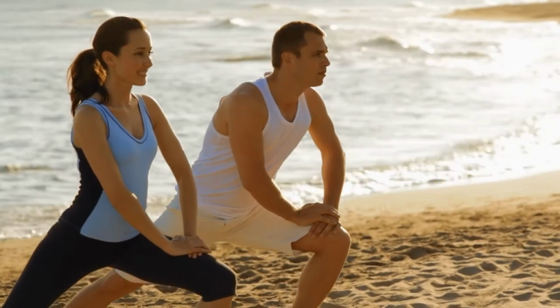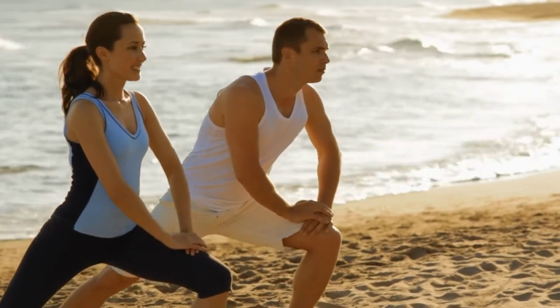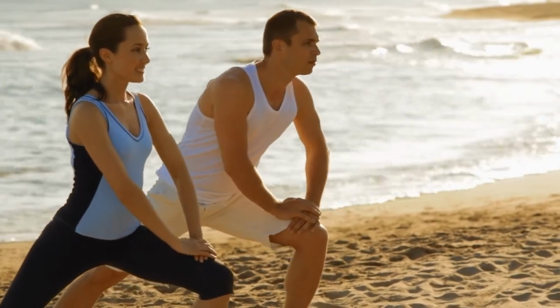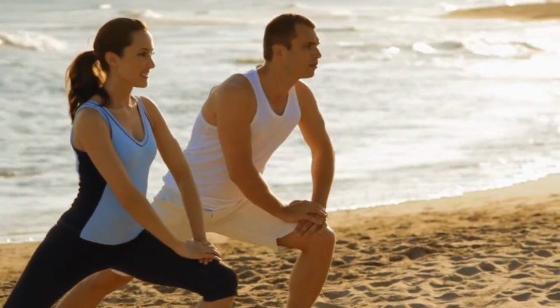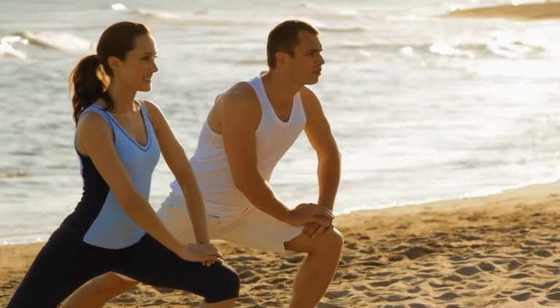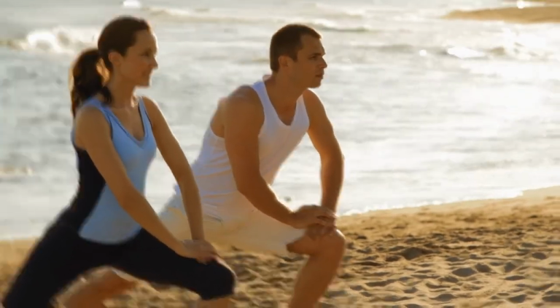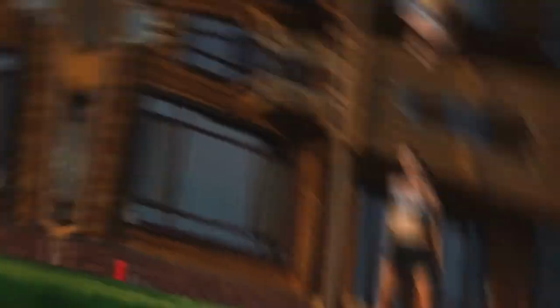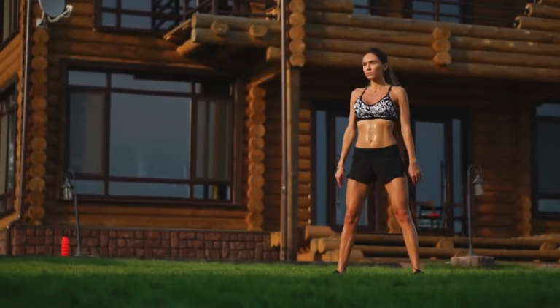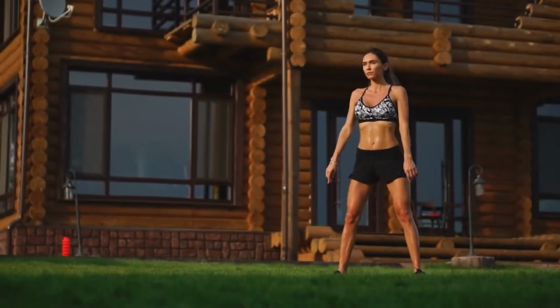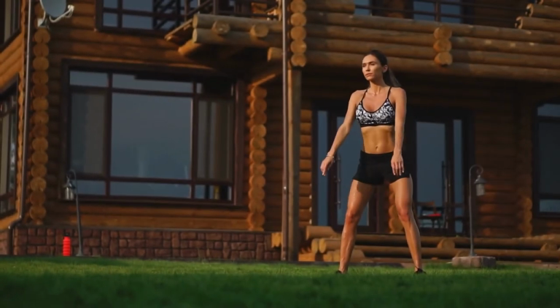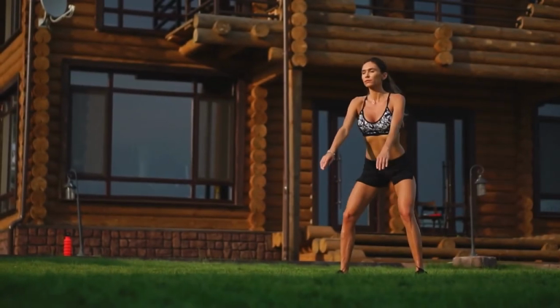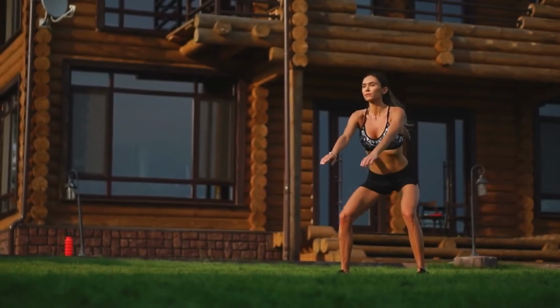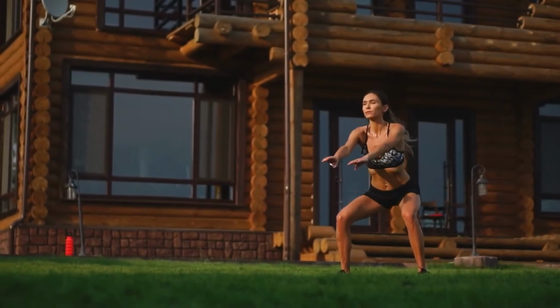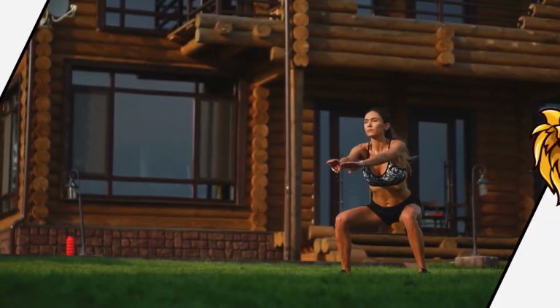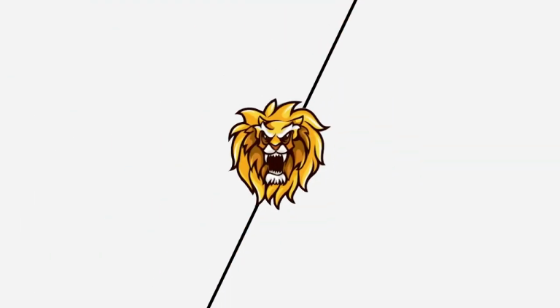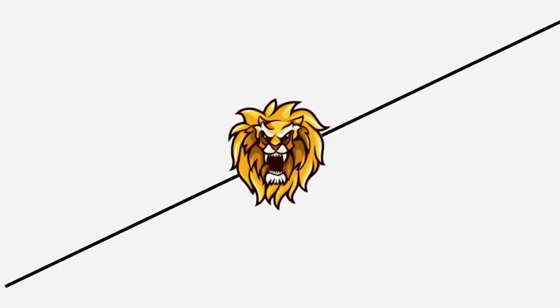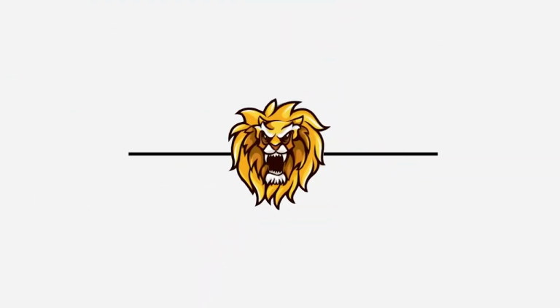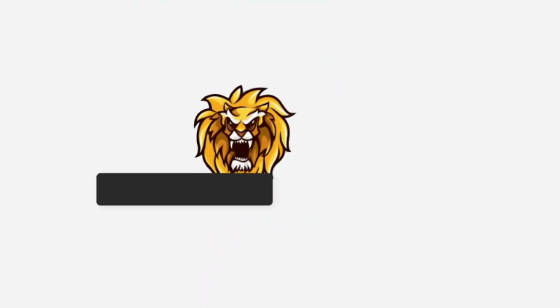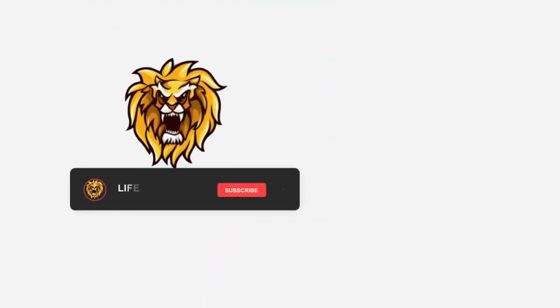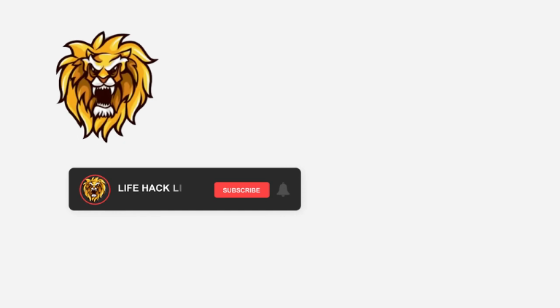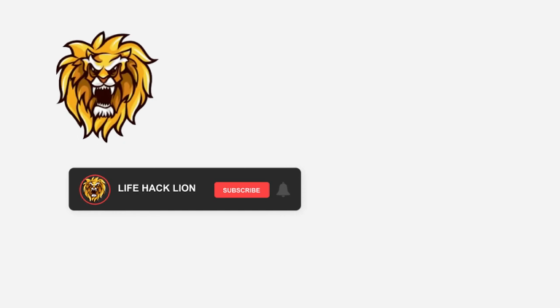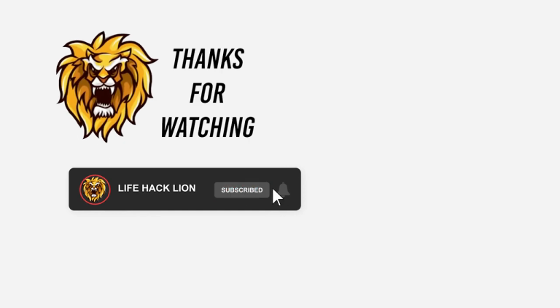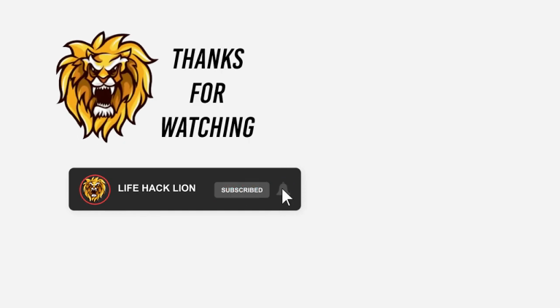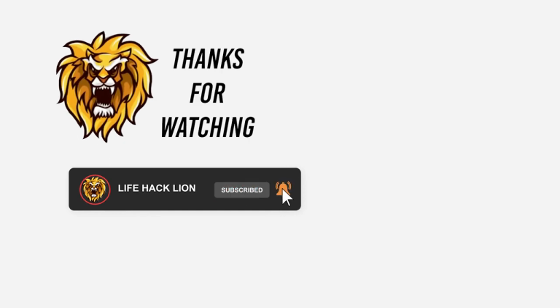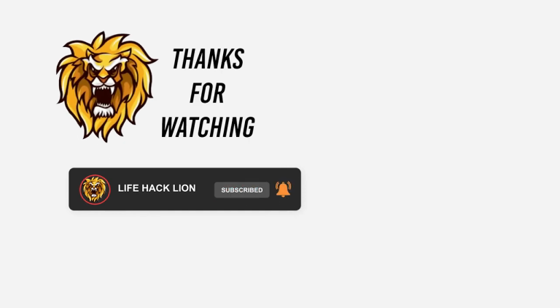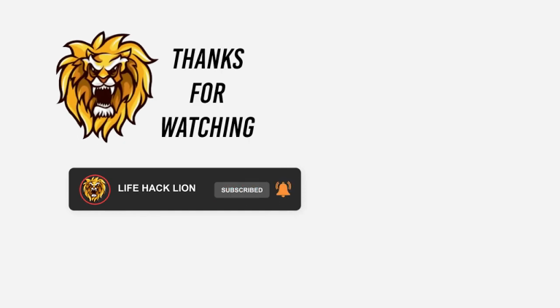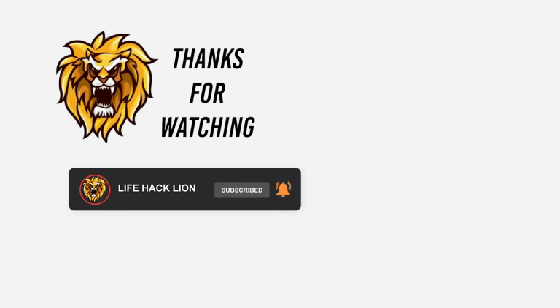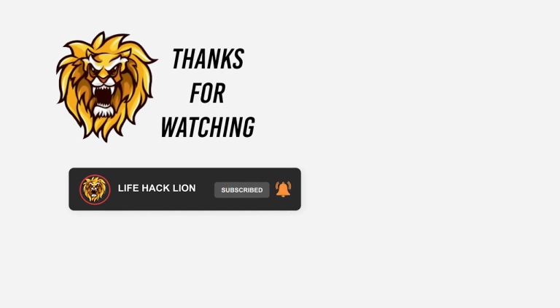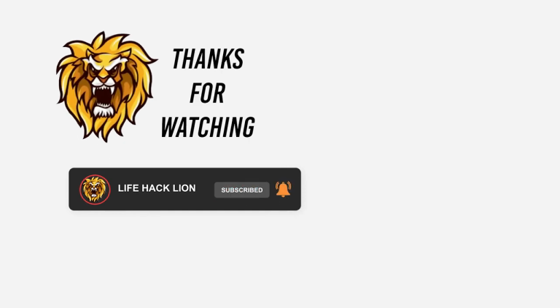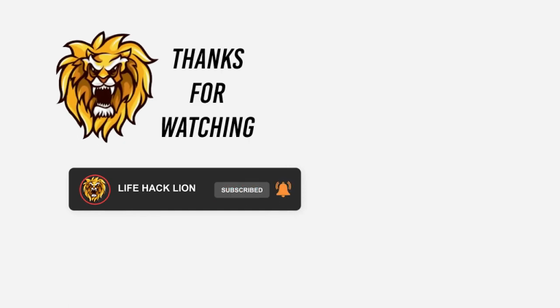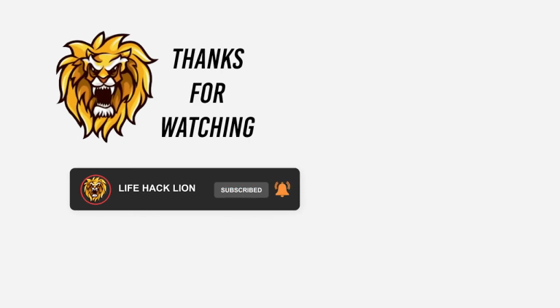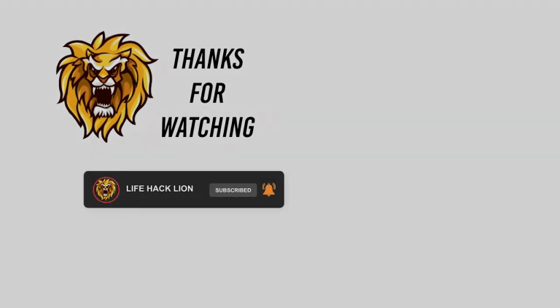Don't forget to like and subscribe to Lifehack Lion and make sure to hit that notification bell icon to be the first to watch our newest videos. Thank you so much for watching, and until our next Lifehack Lion video.